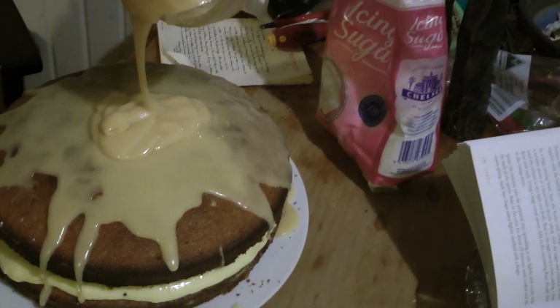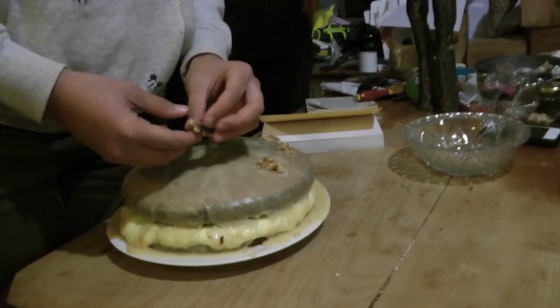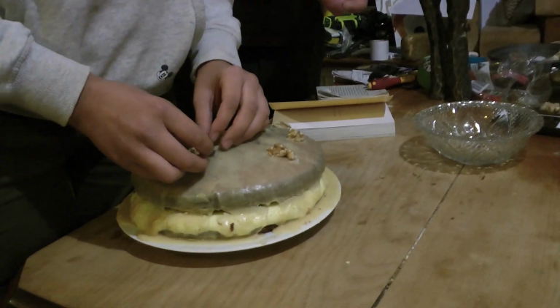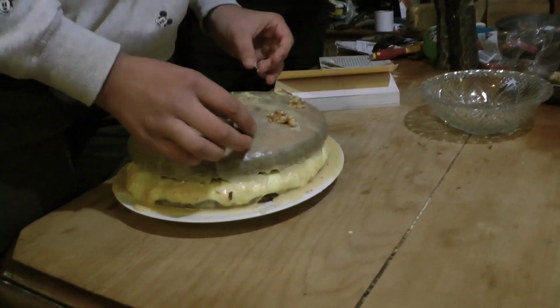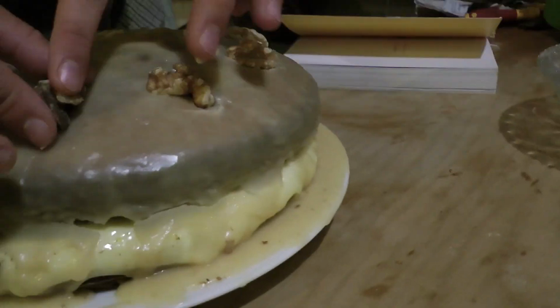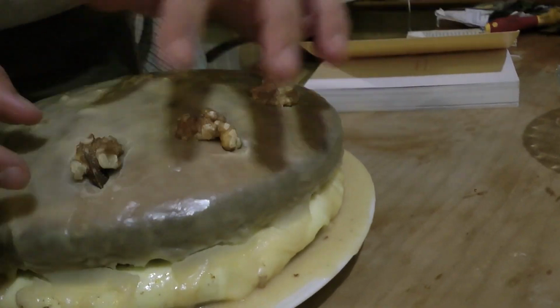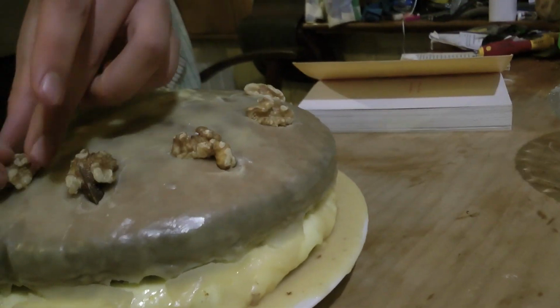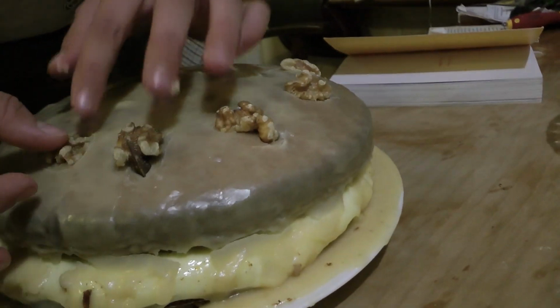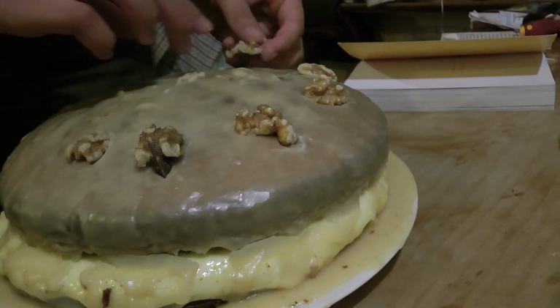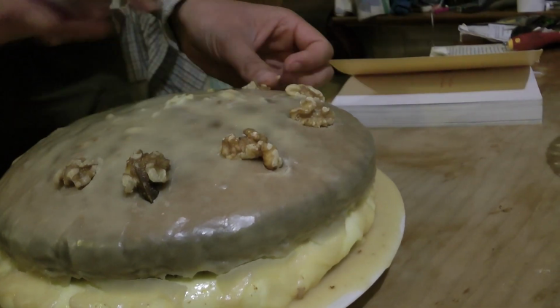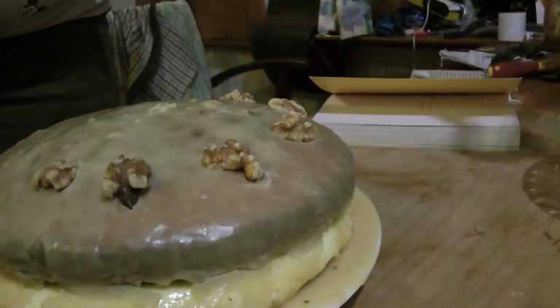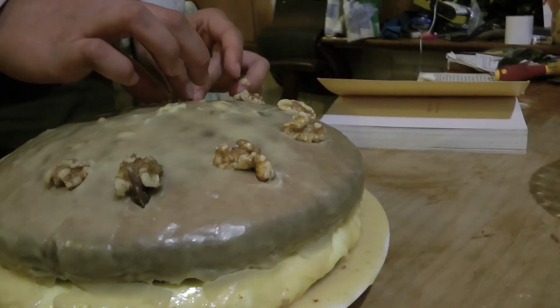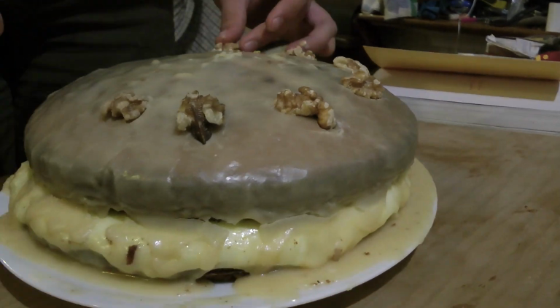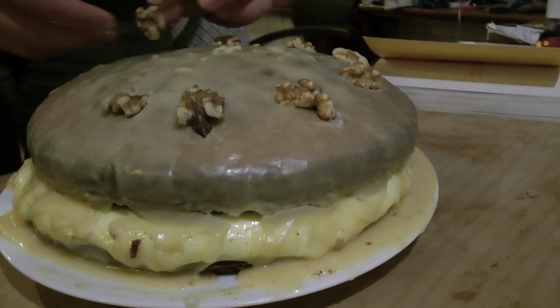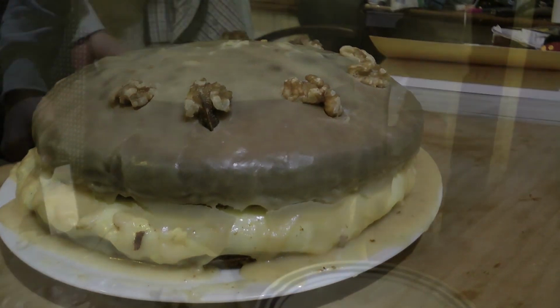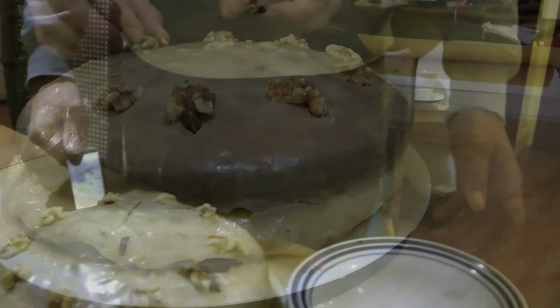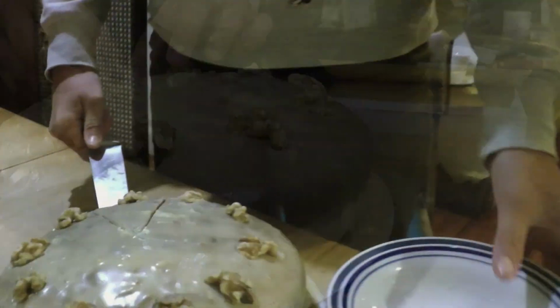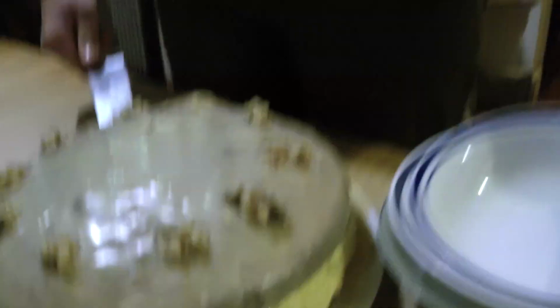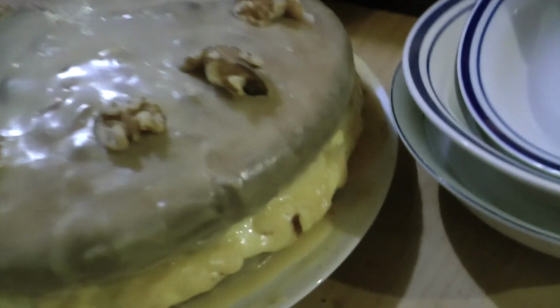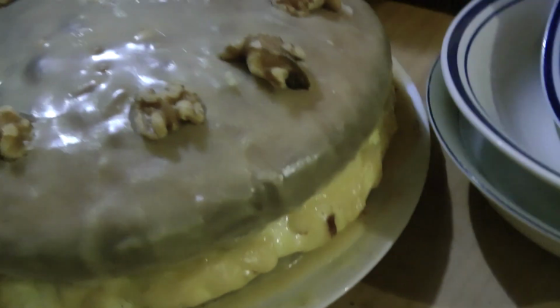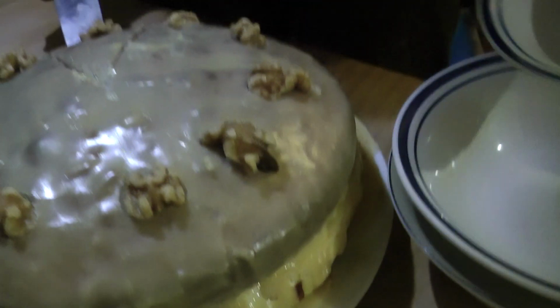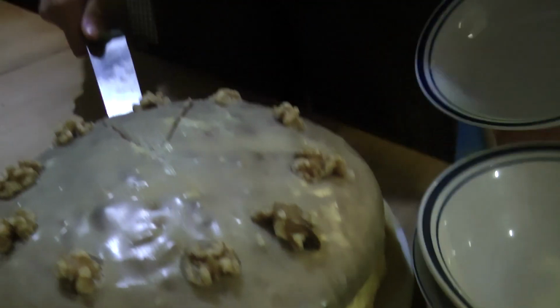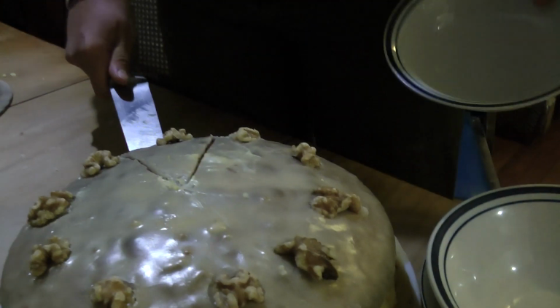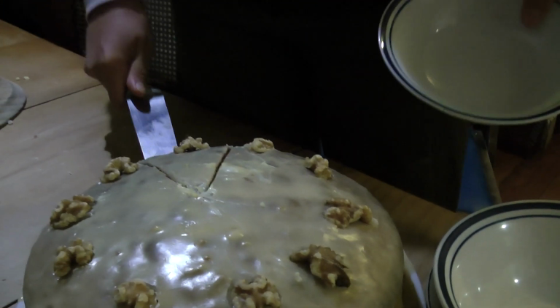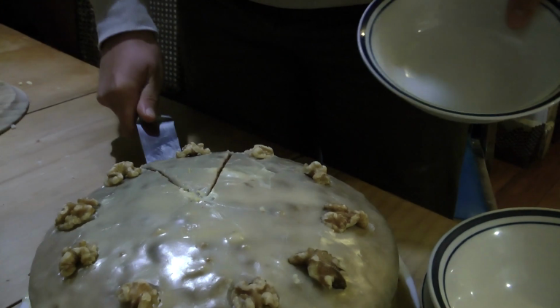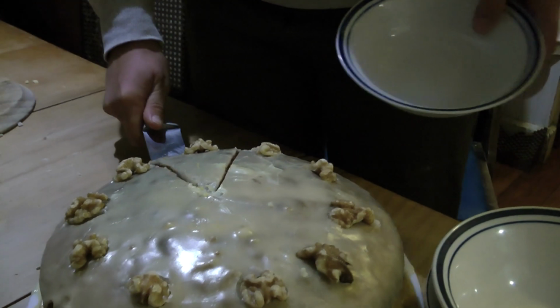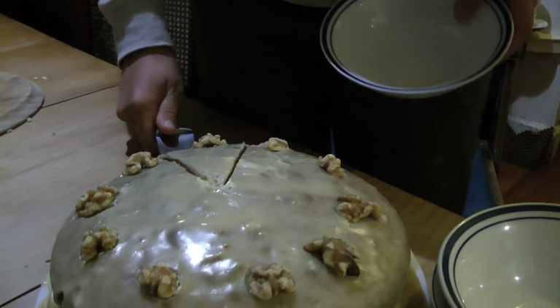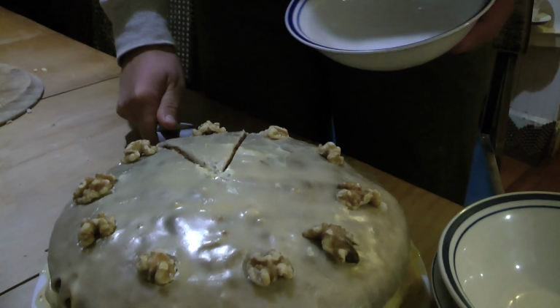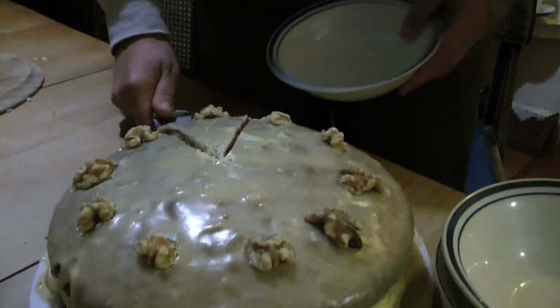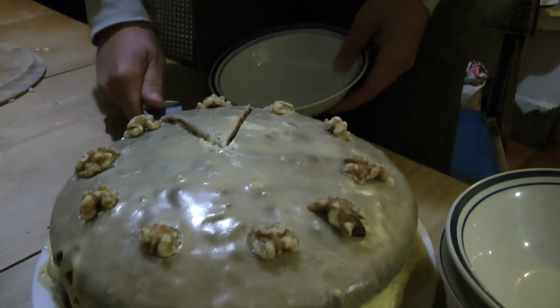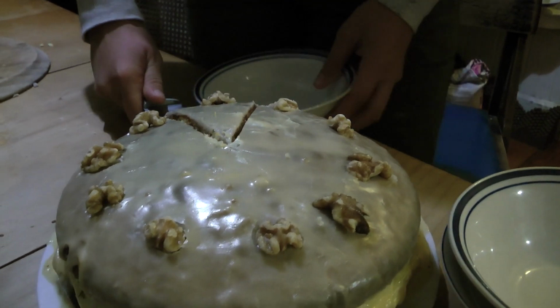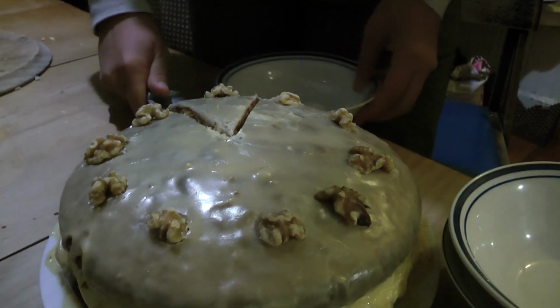You can get 12 walnut halves and put them in. This can be preserved for three to four days.